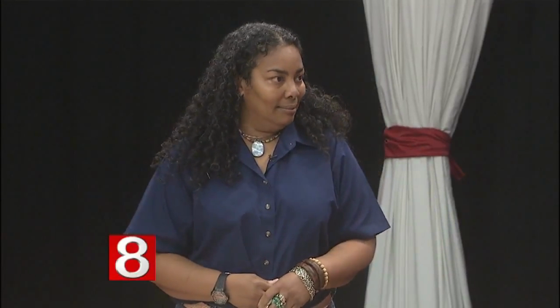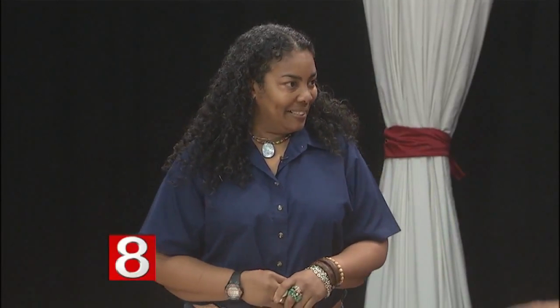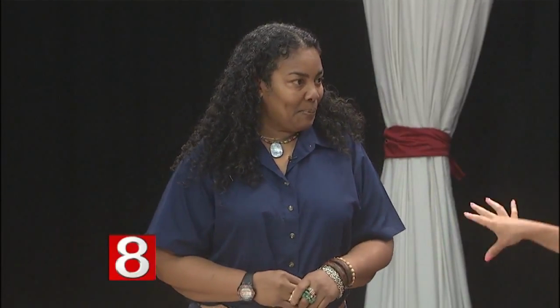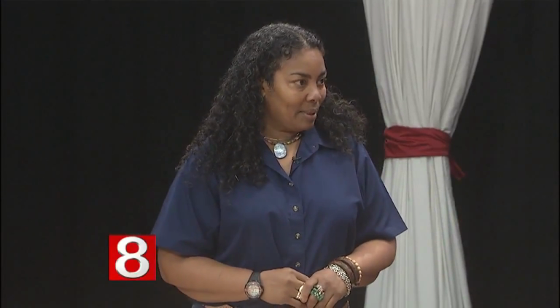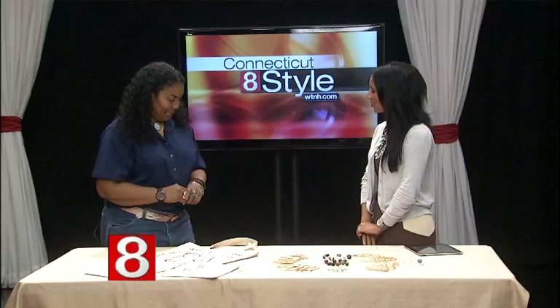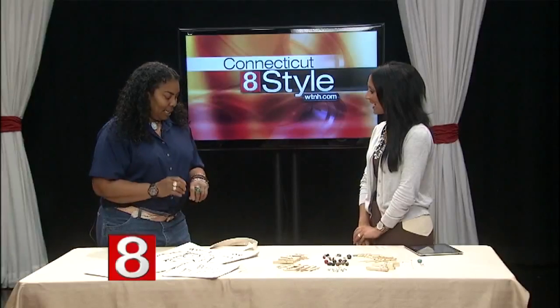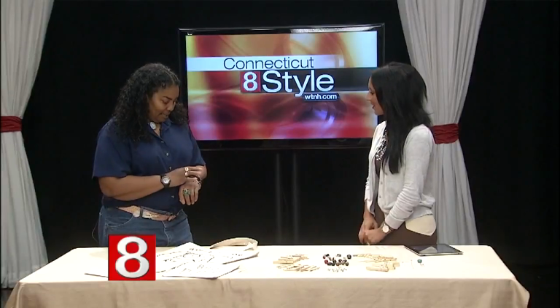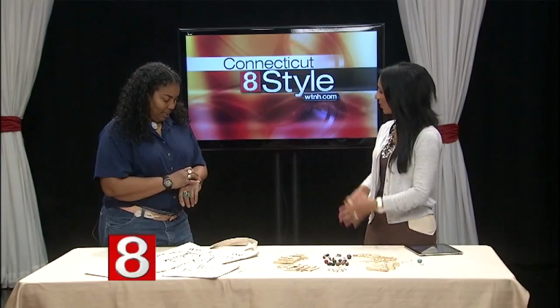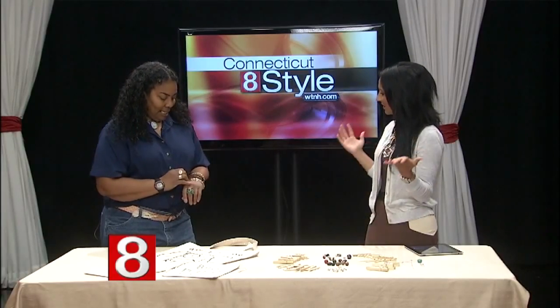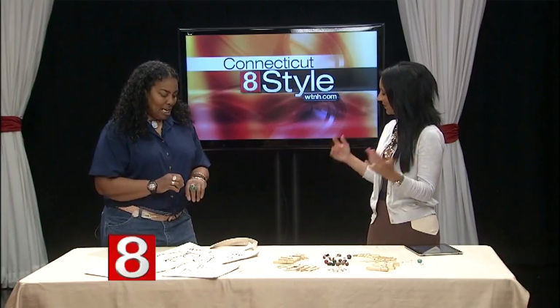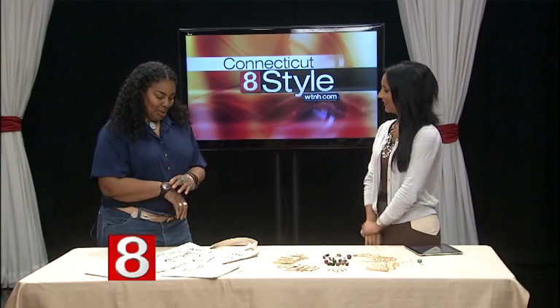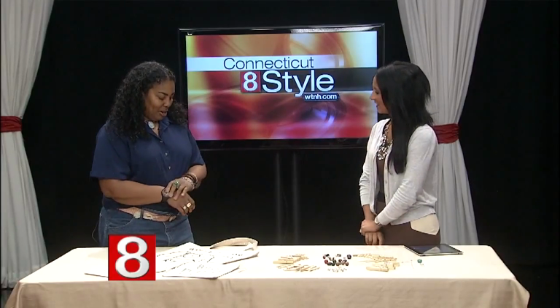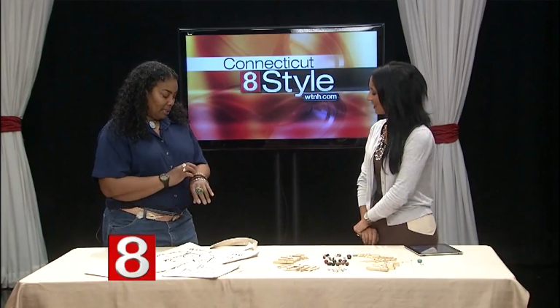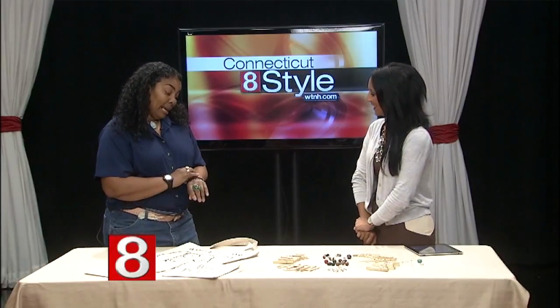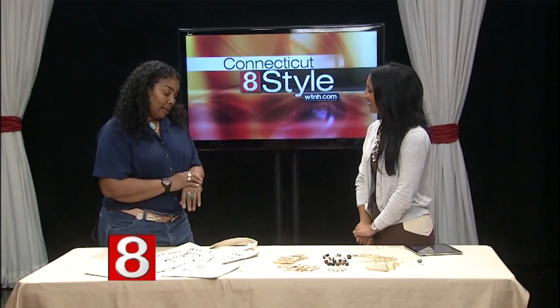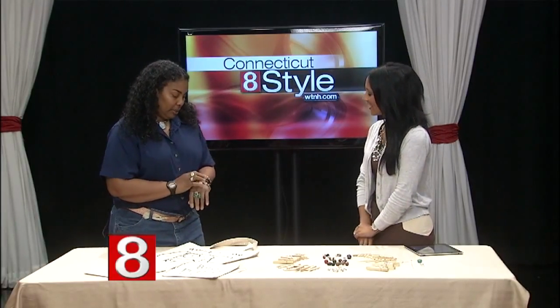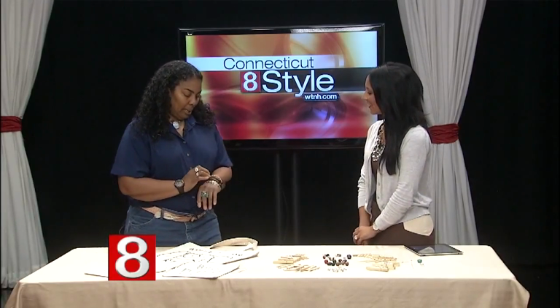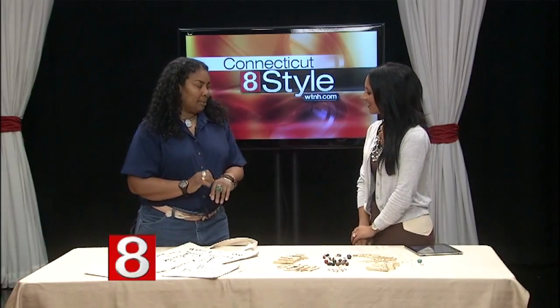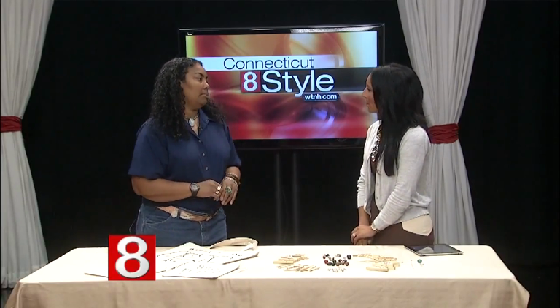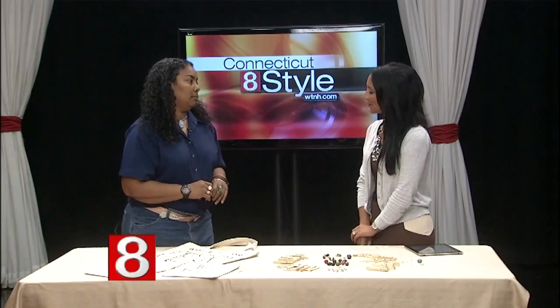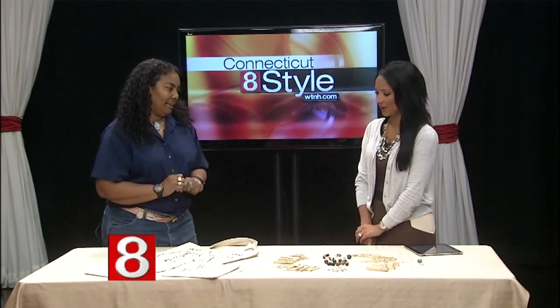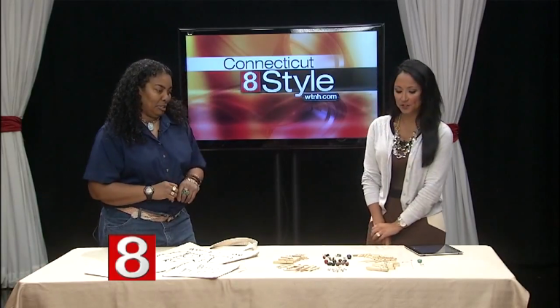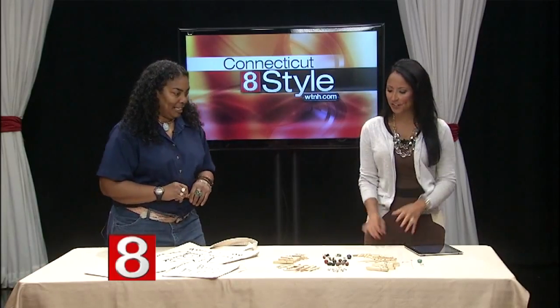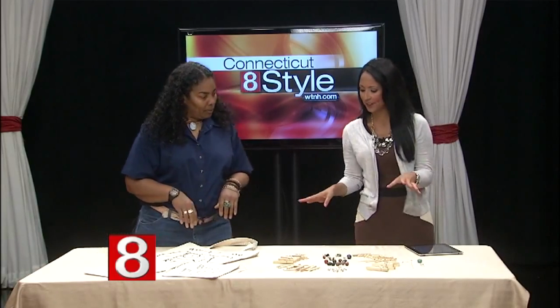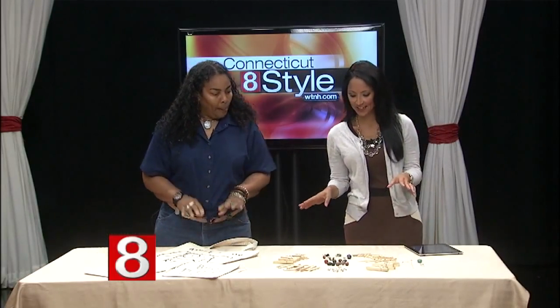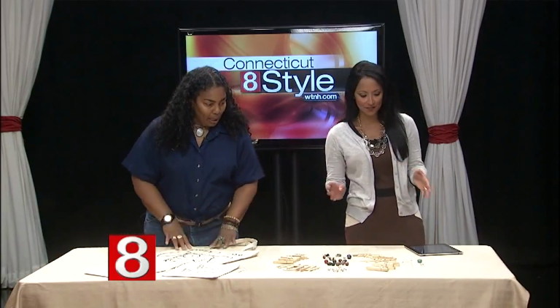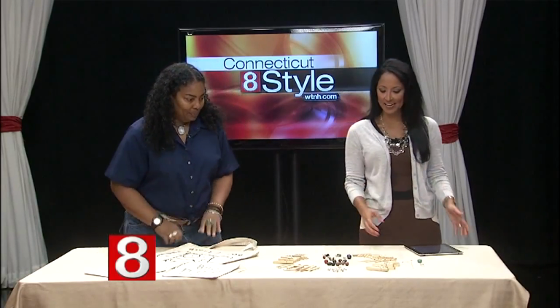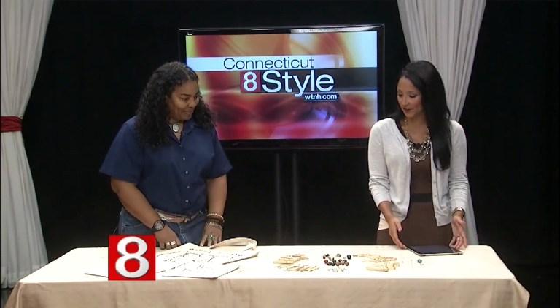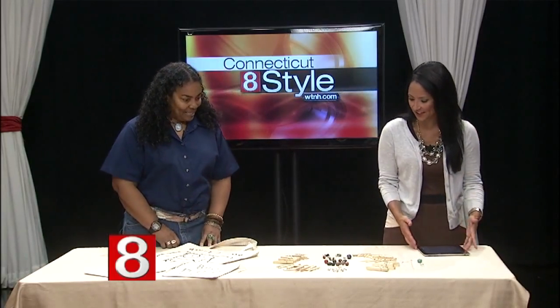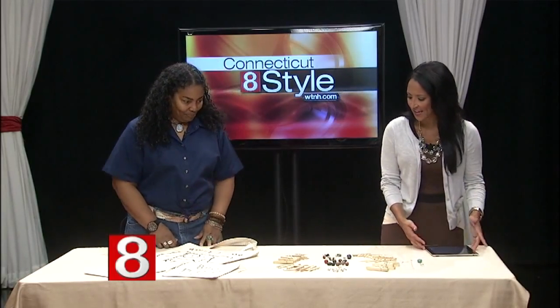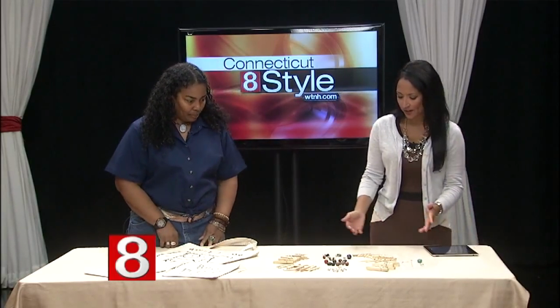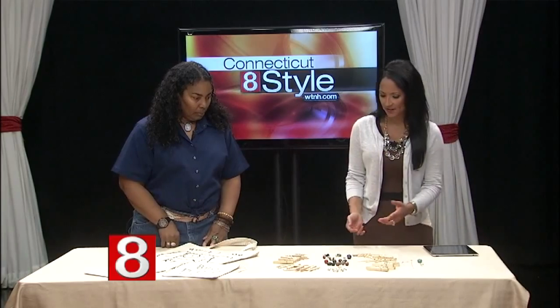You have some wonderful jewelry on now — is that all upcycled? Most of it's handmade, but it's not upcycled. Very pretty. So we're talking clothespins today — kind of a fun activity for the kids. Yes, how do we get going here?